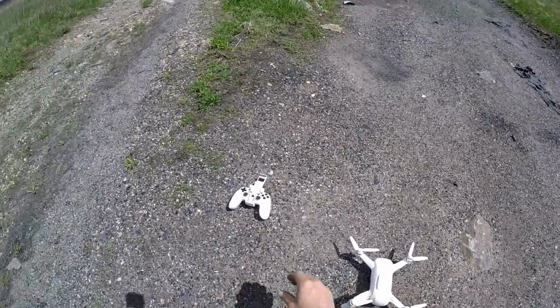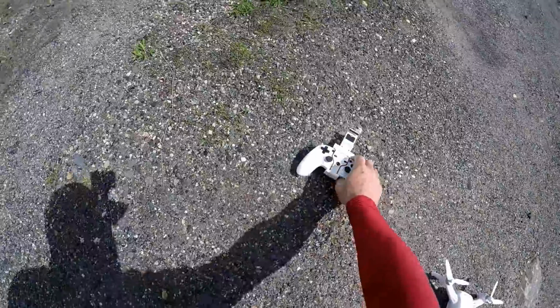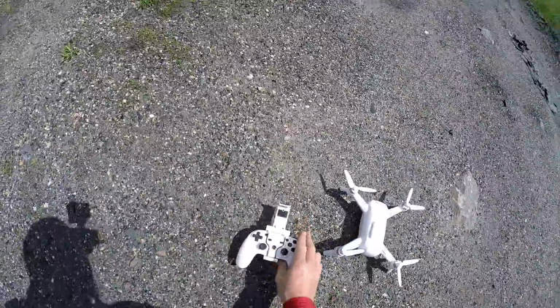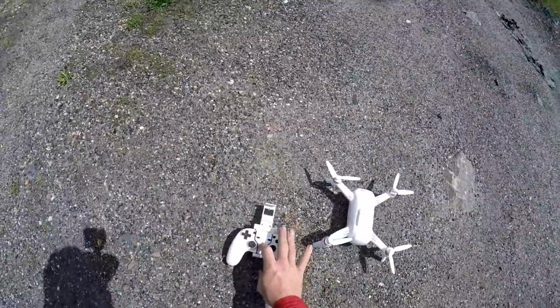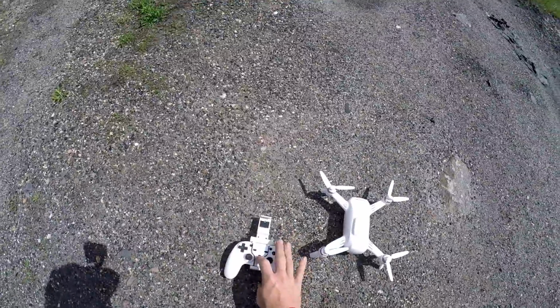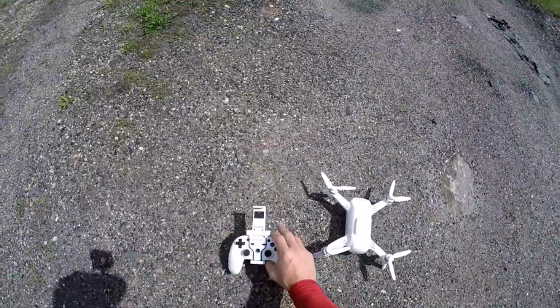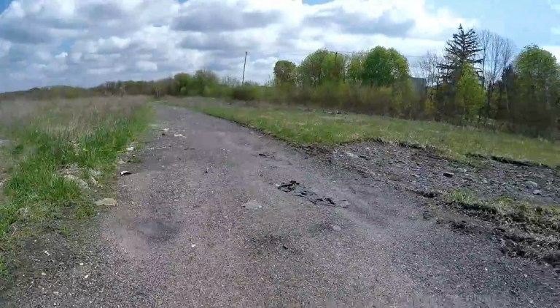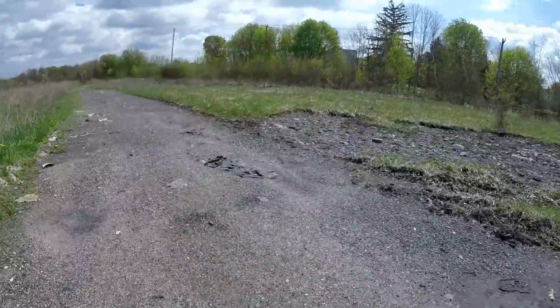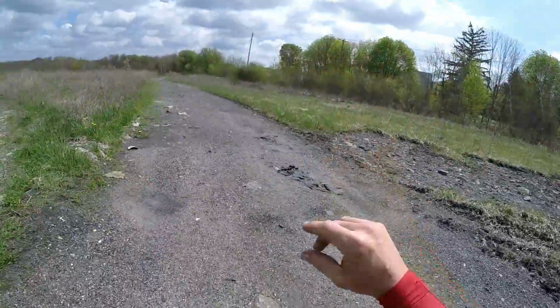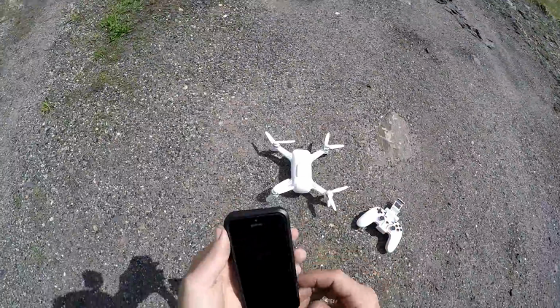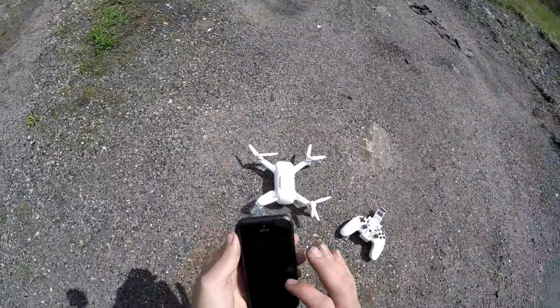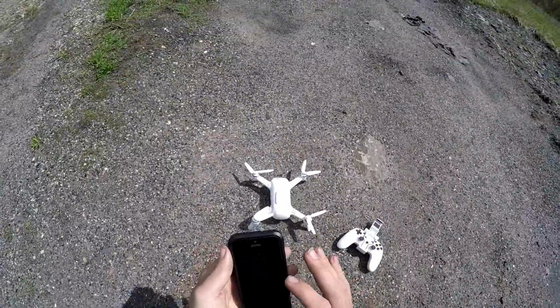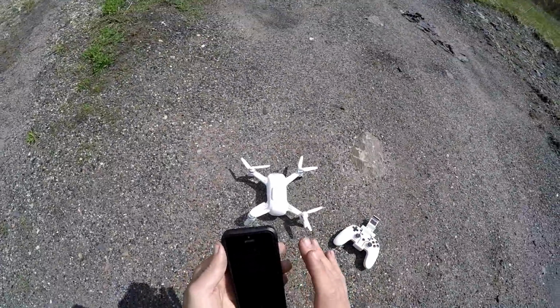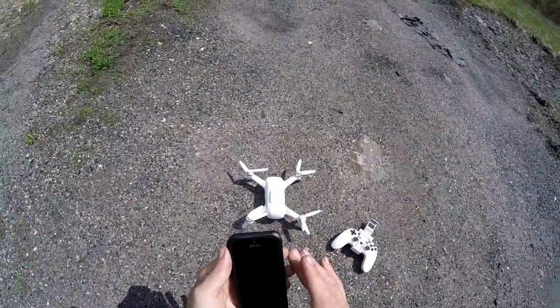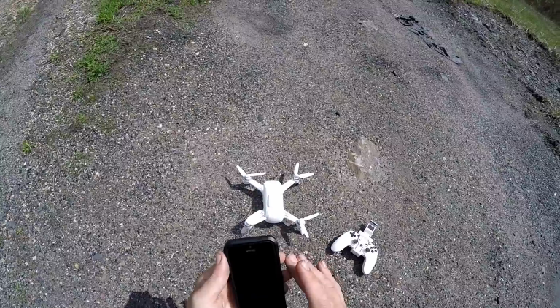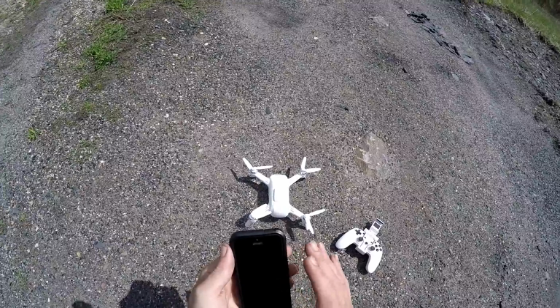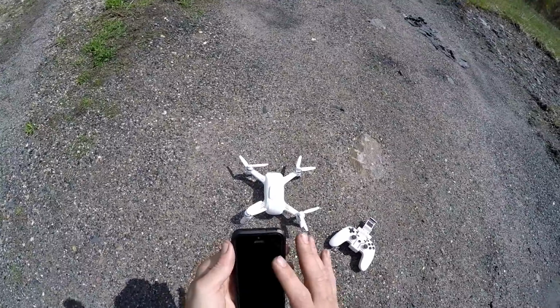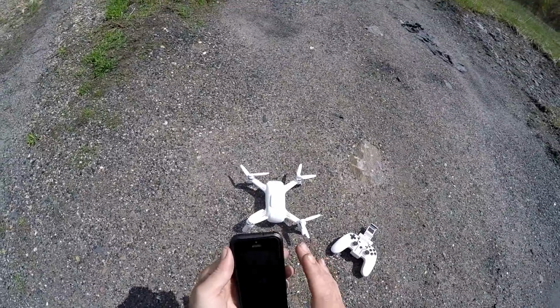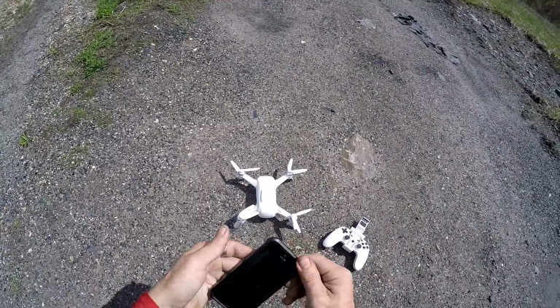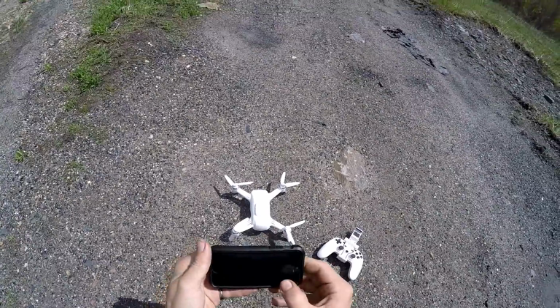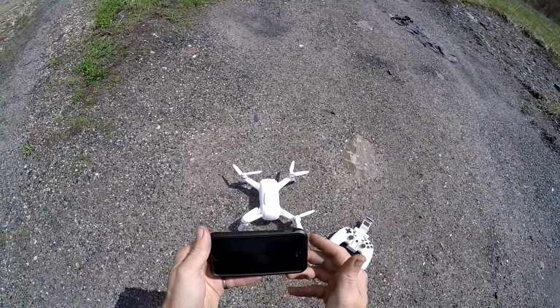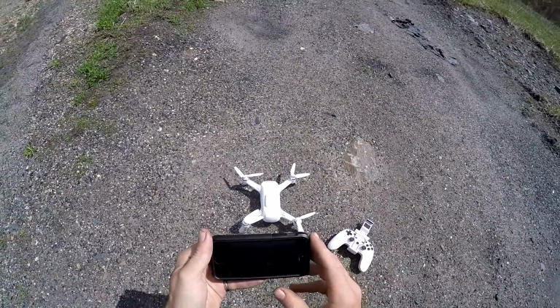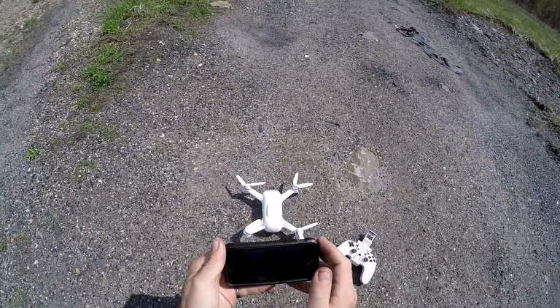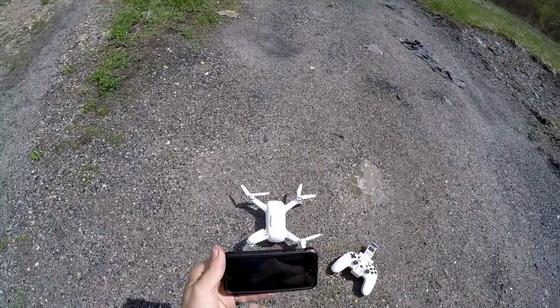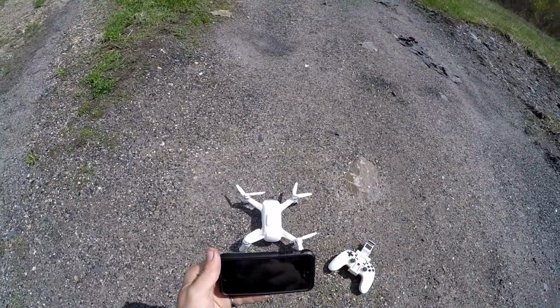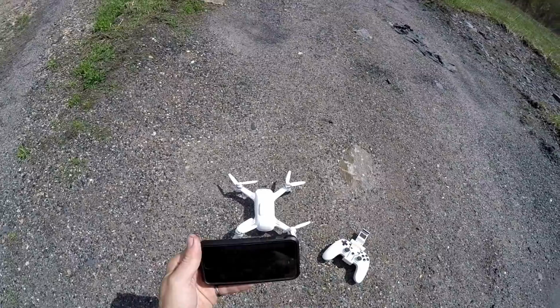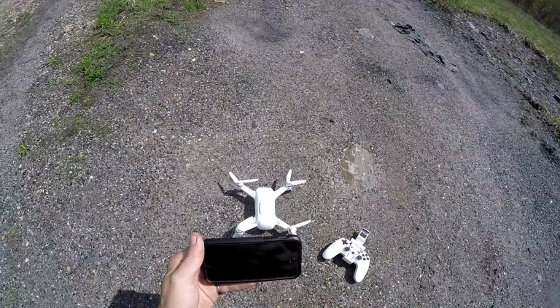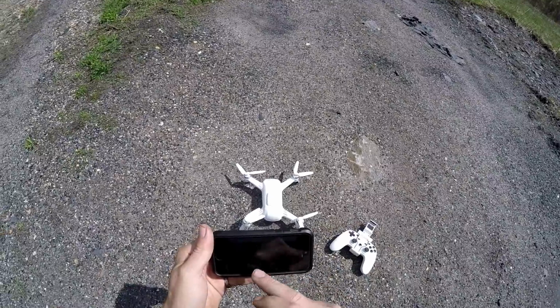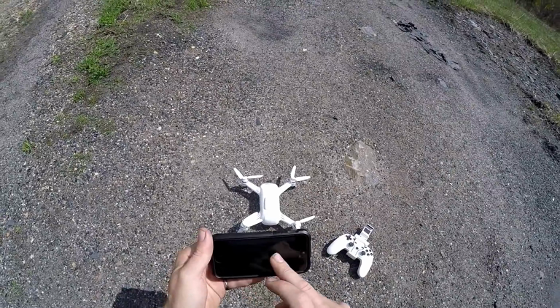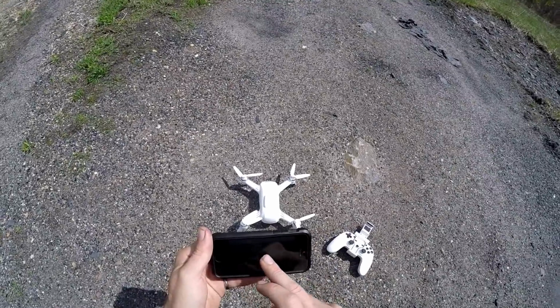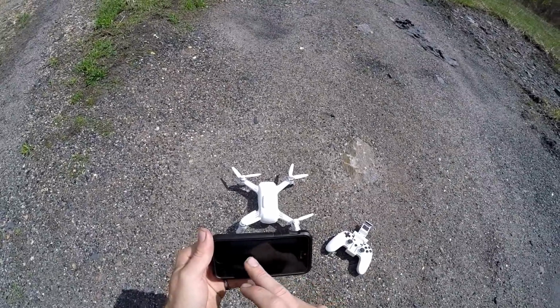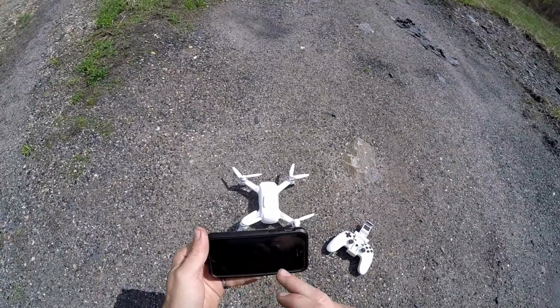We're going to turn the controller on before we start the app. Controller is on. We're going to go into the app — the Breeze Cam app — and we will click Next, click on Live View, click on Controller, and slide to proceed.